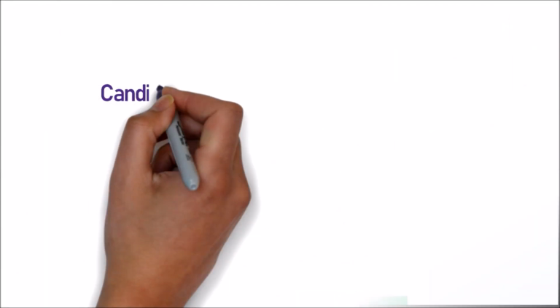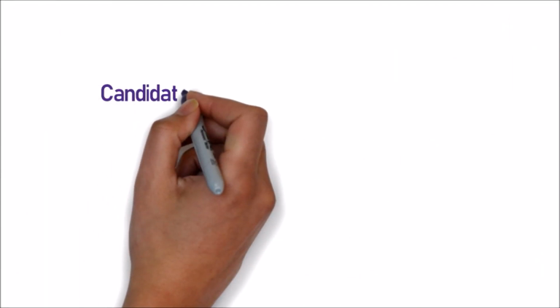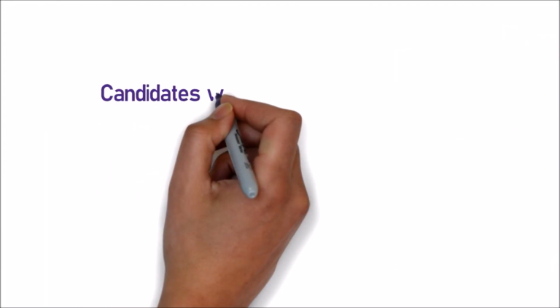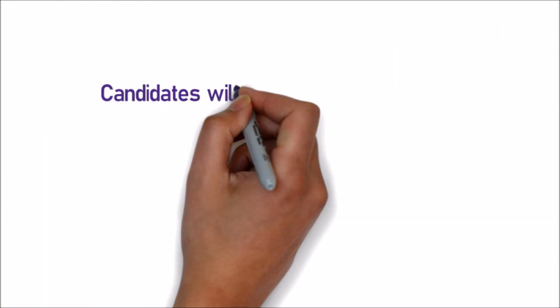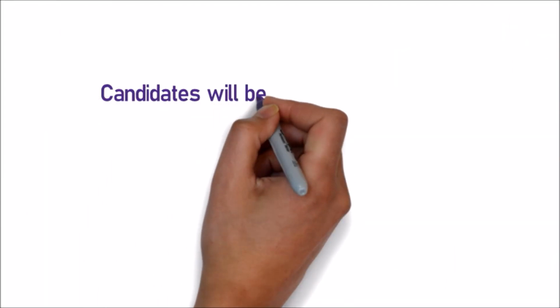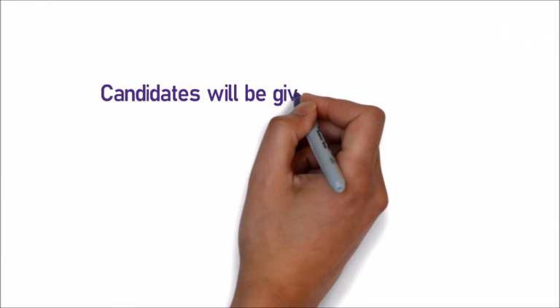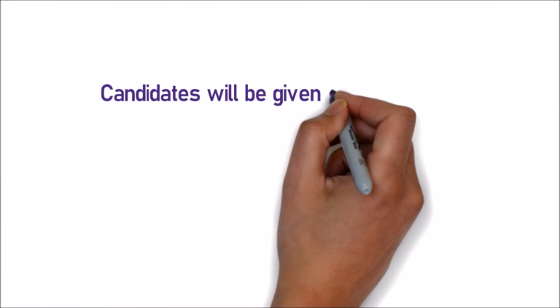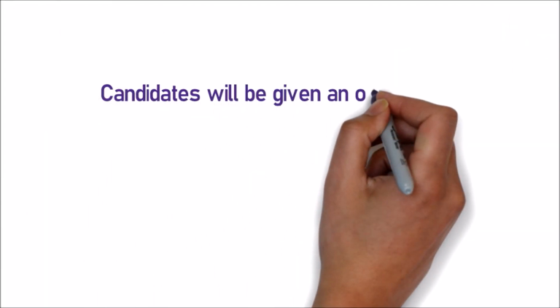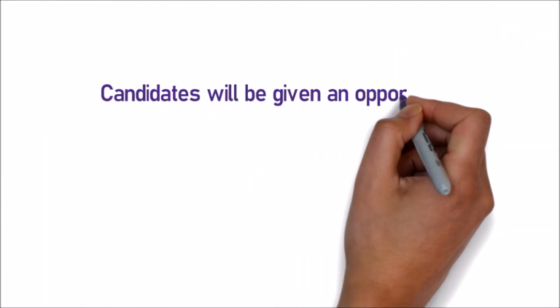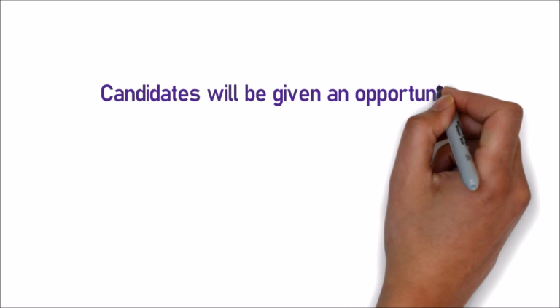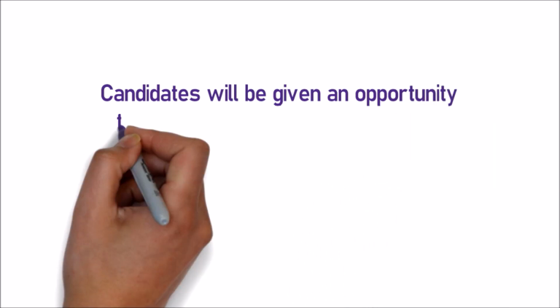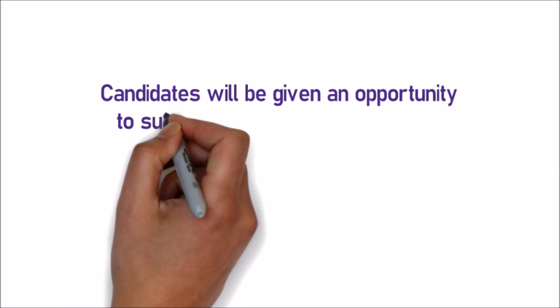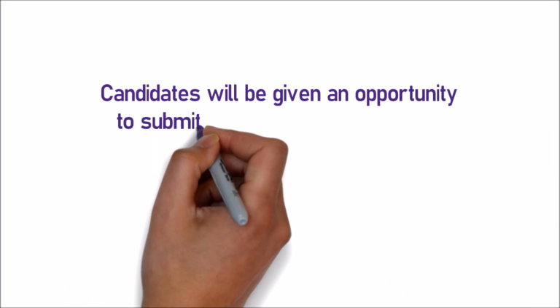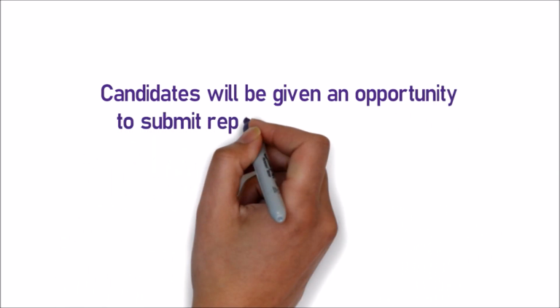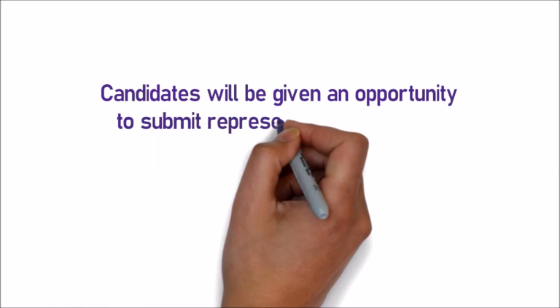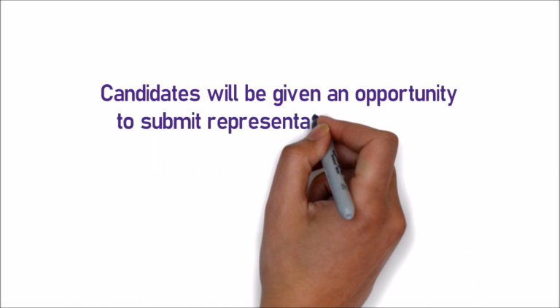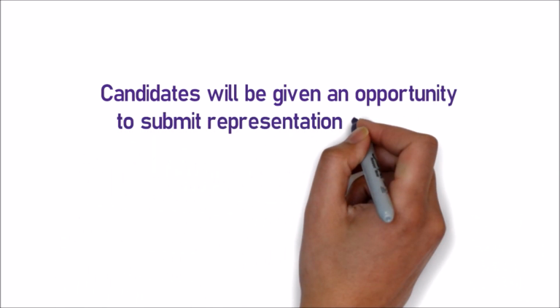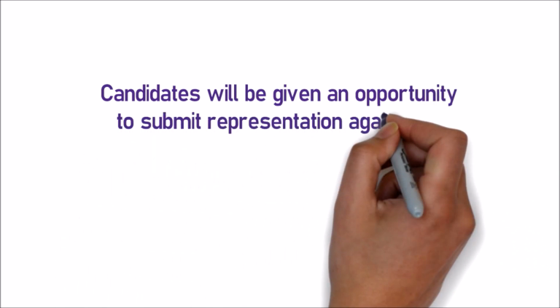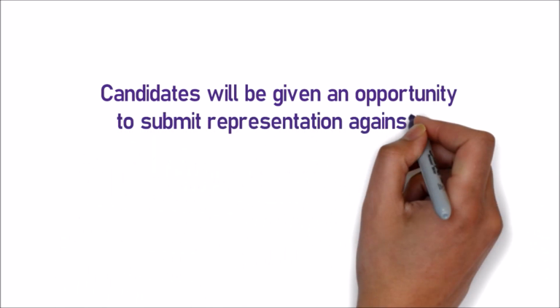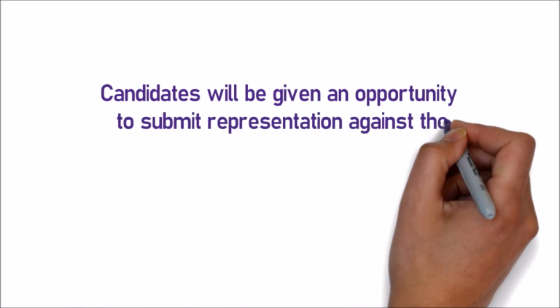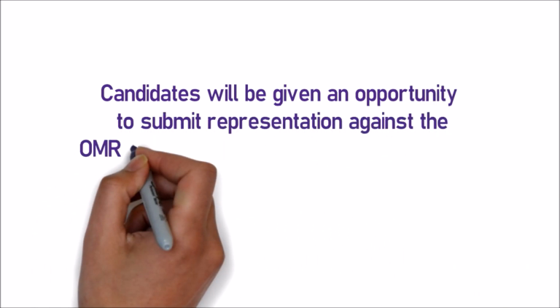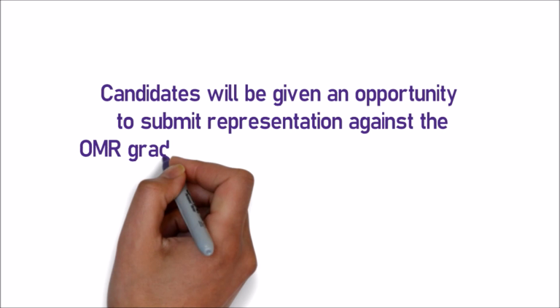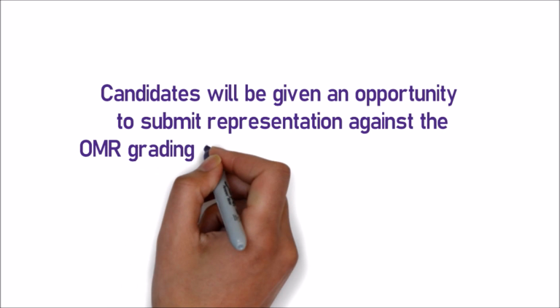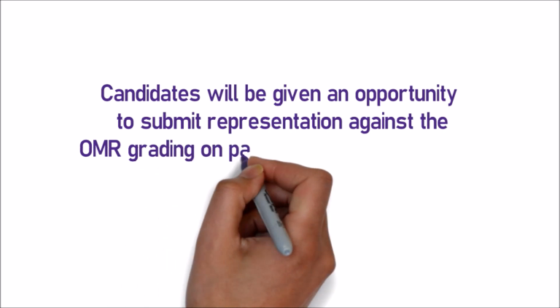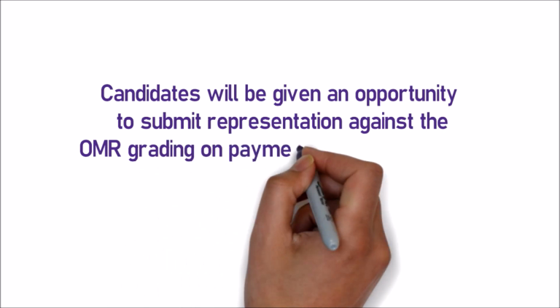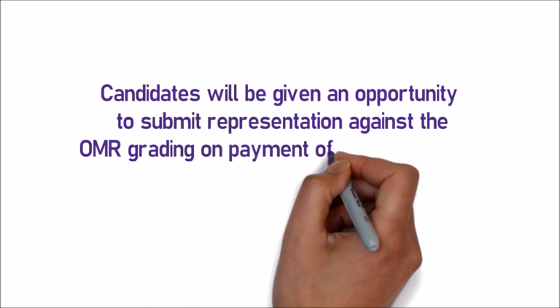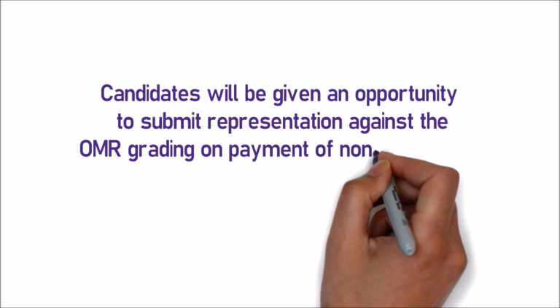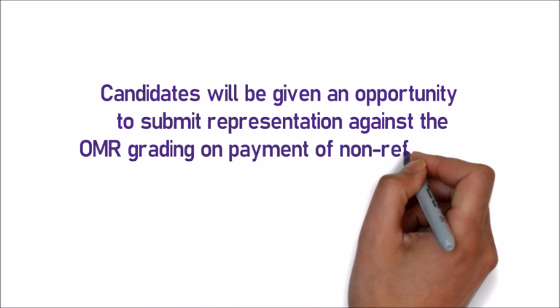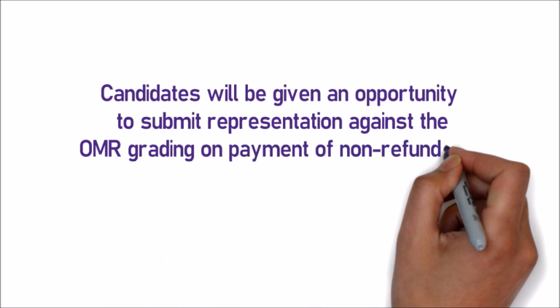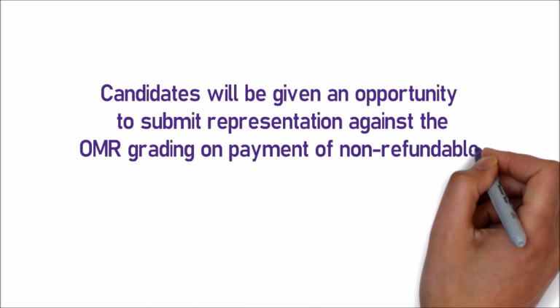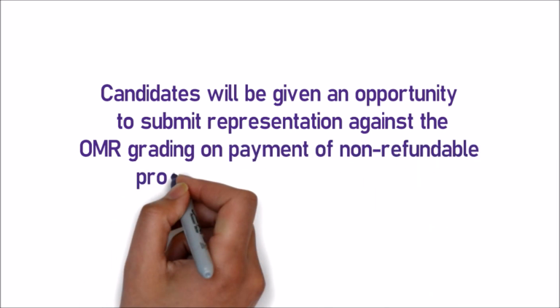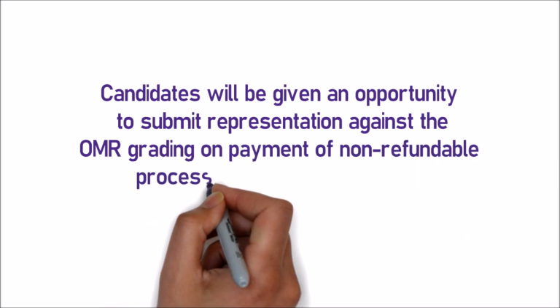Candidates will be given an opportunity to submit representation against the OMR grading on payment of a non-refundable processing fee of Rs. 1000 per response challenge.